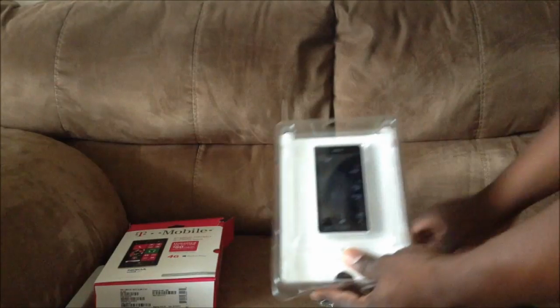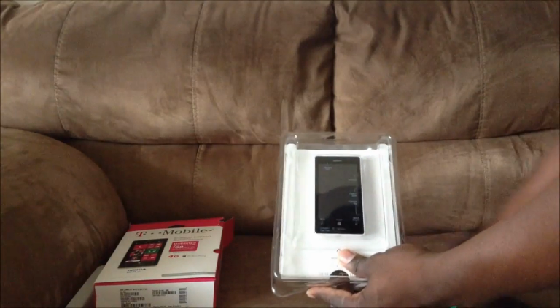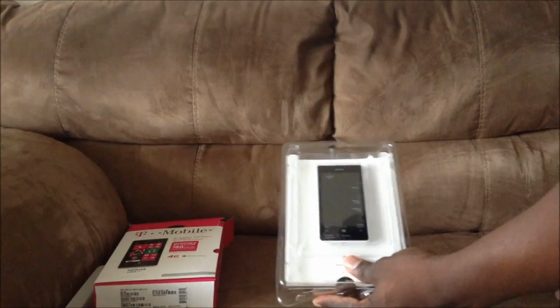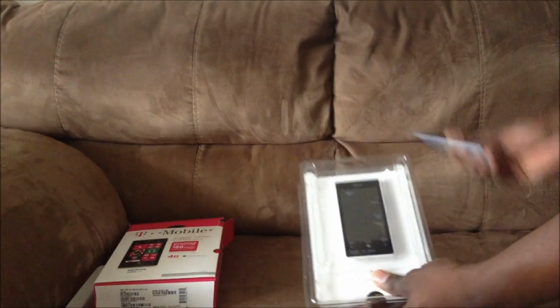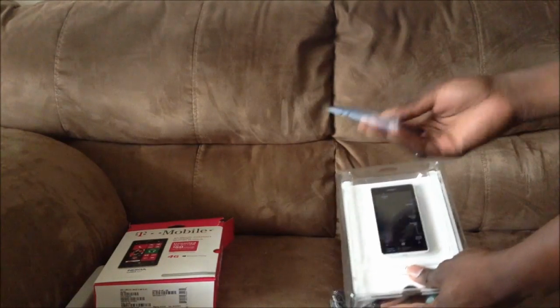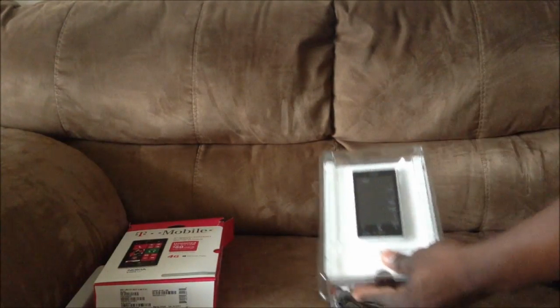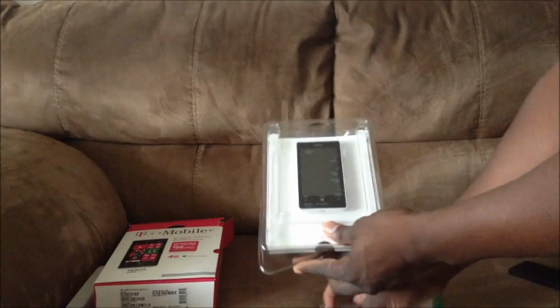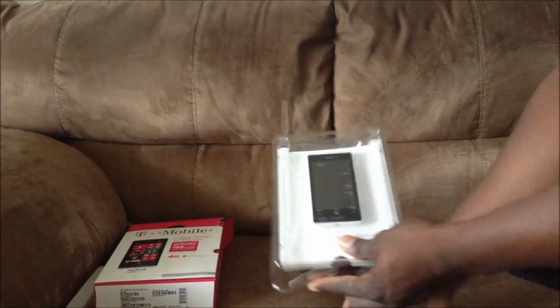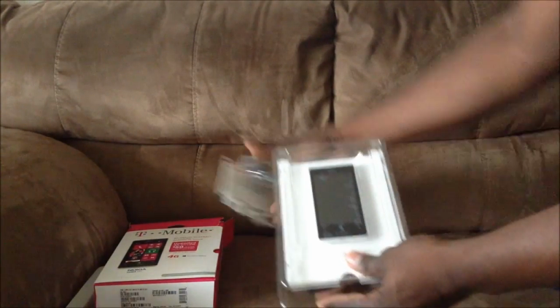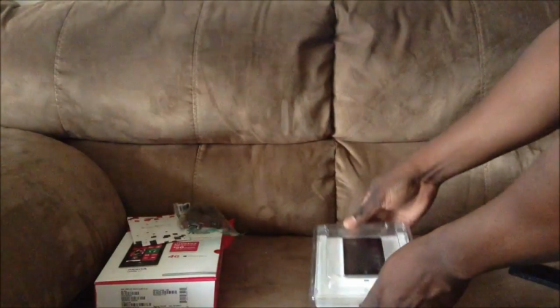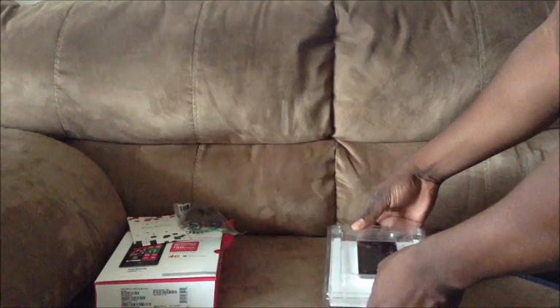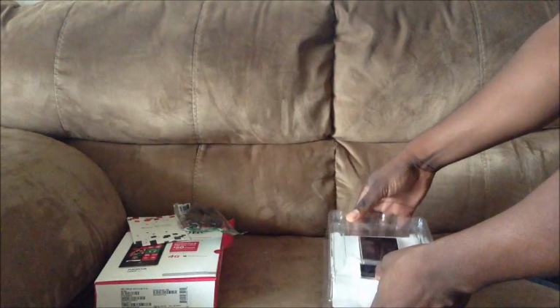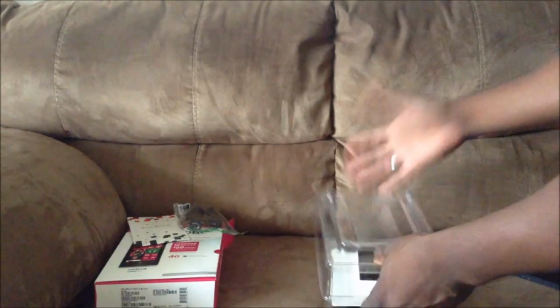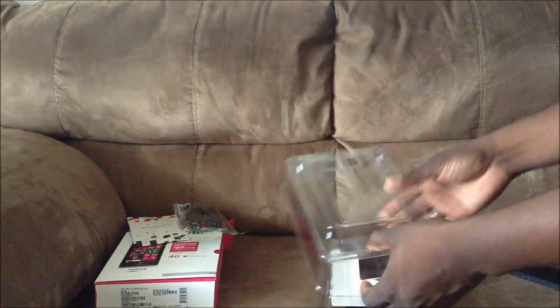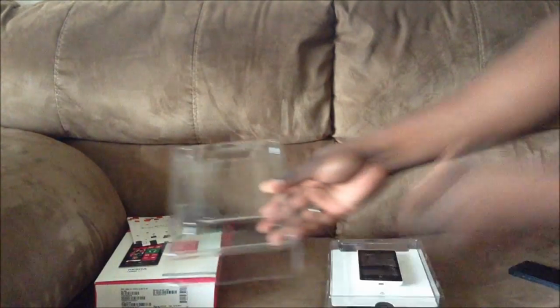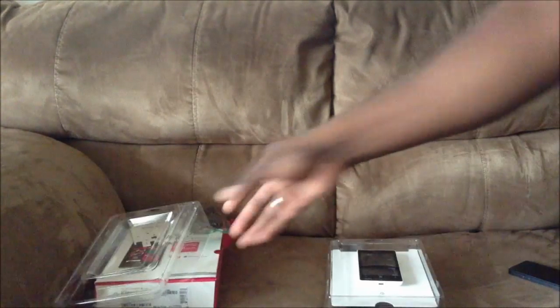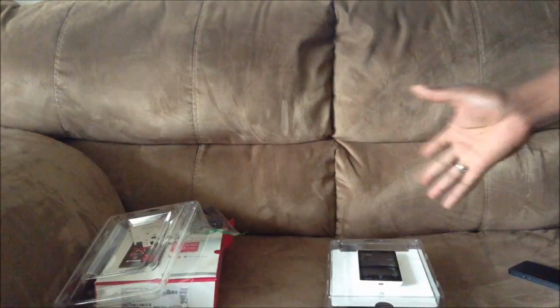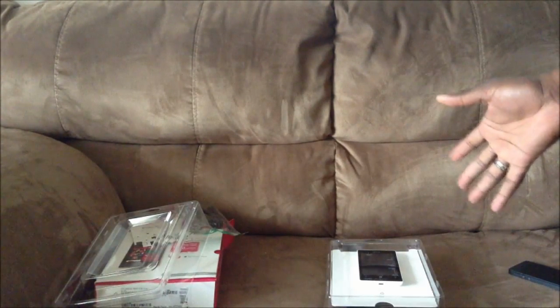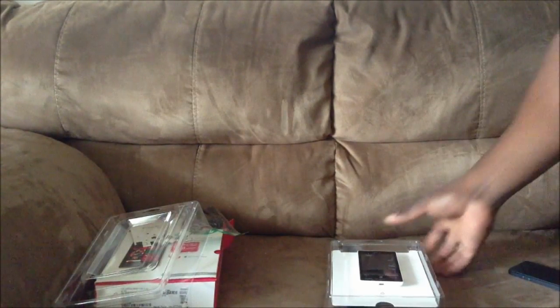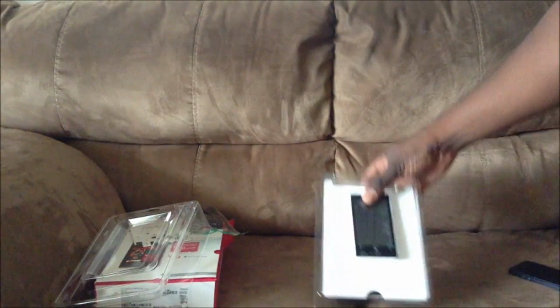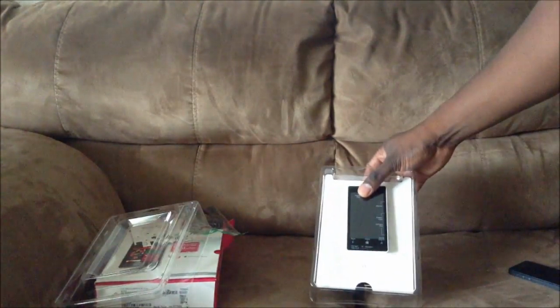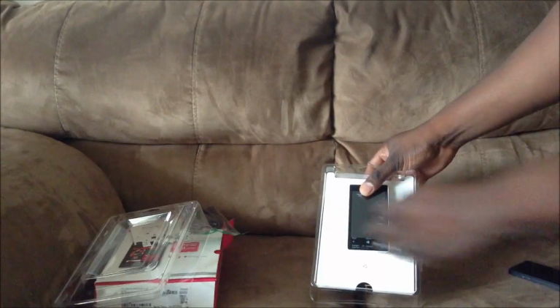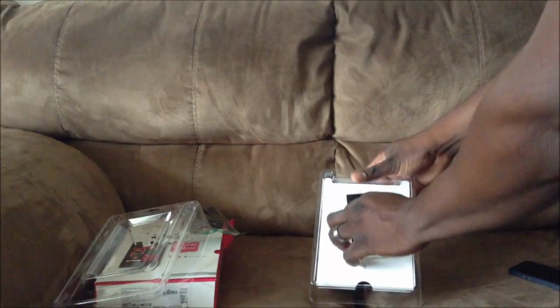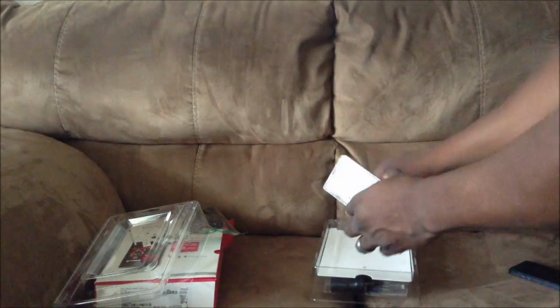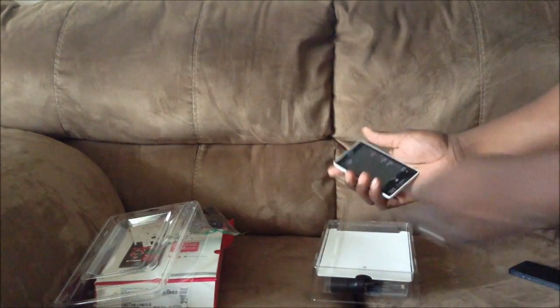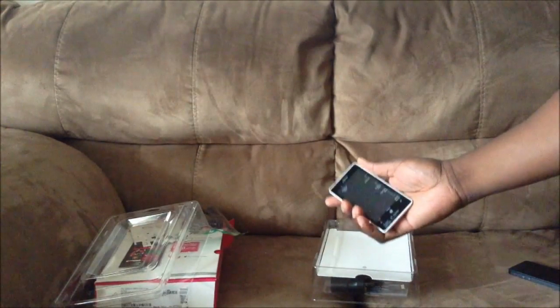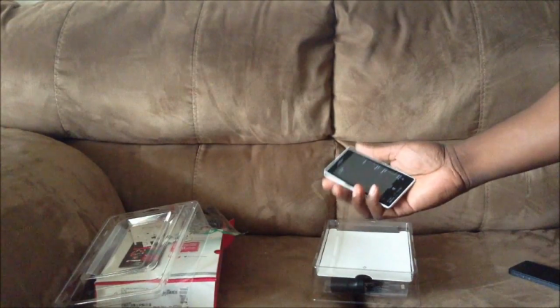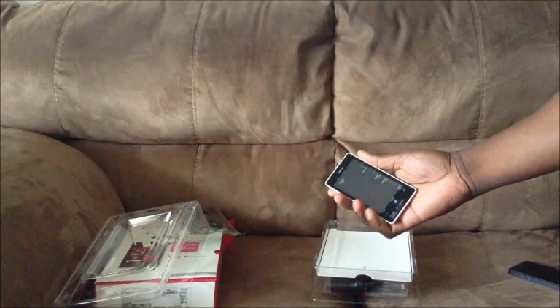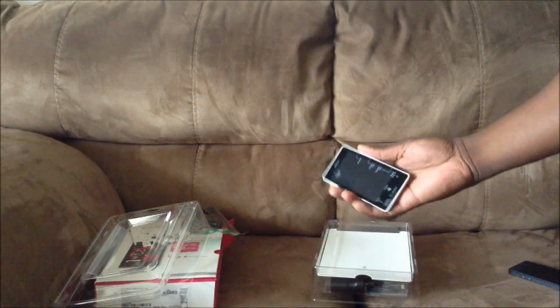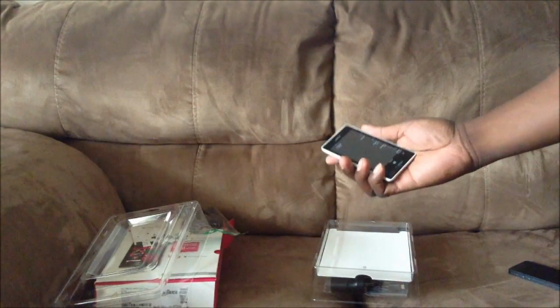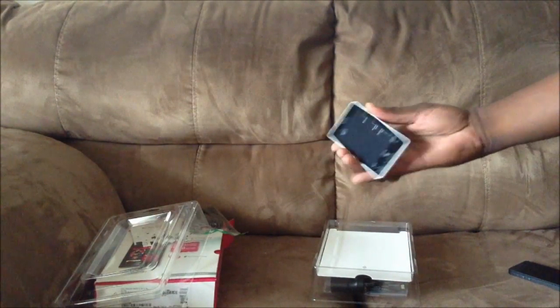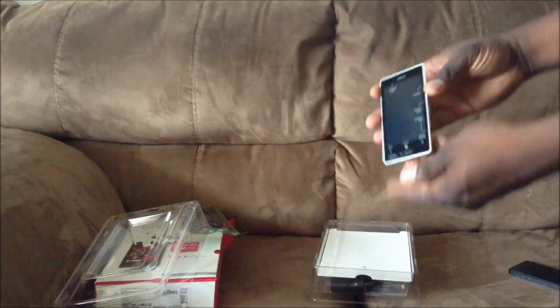I've got my iPhone 5 here just to compare. Right now this phone is only selling prepaid, so I'll show you the way it comes — let's get a close-up here.